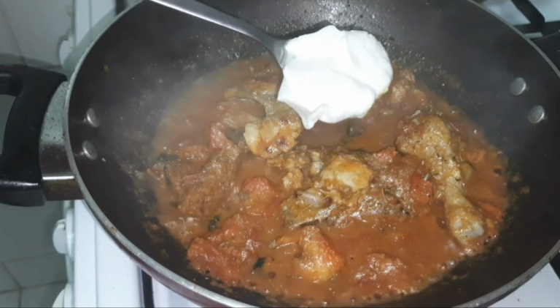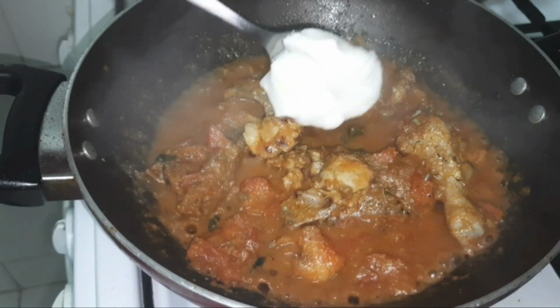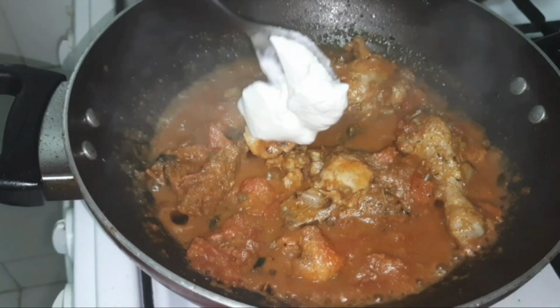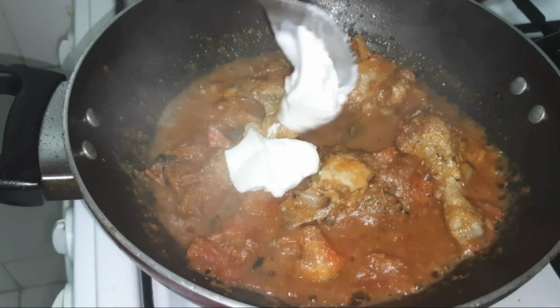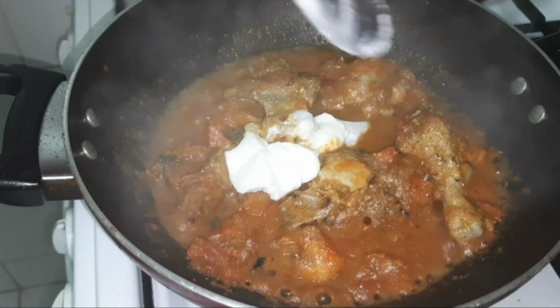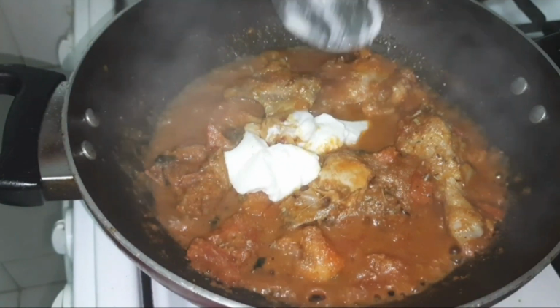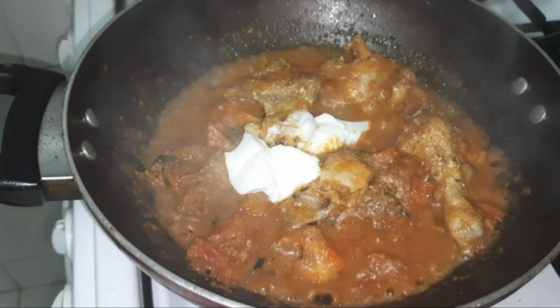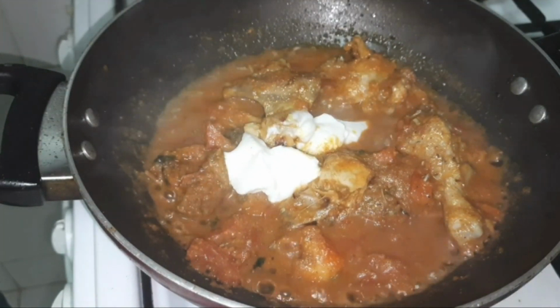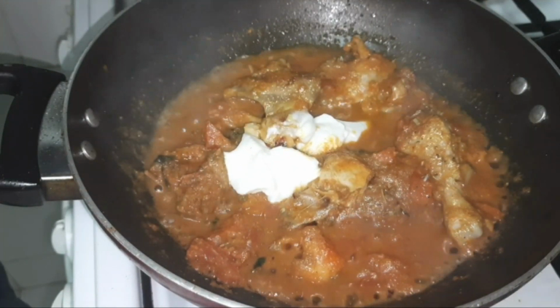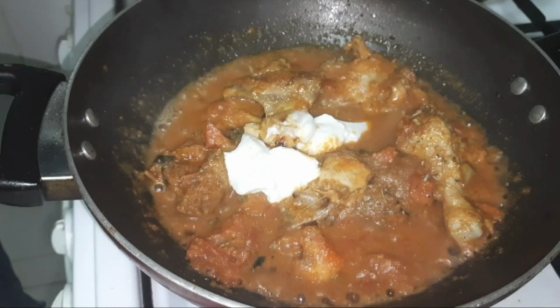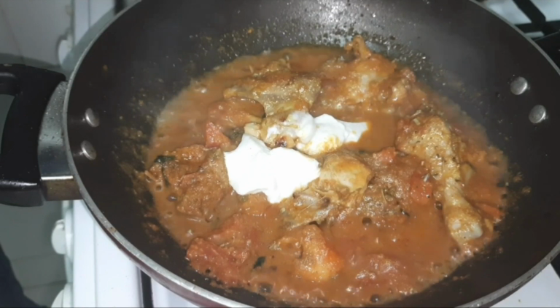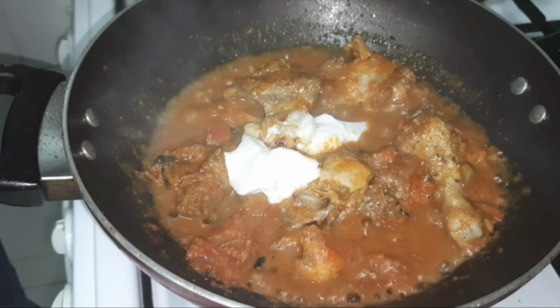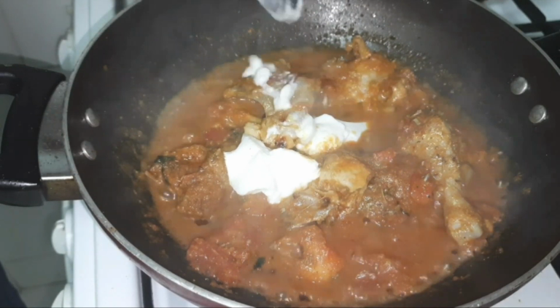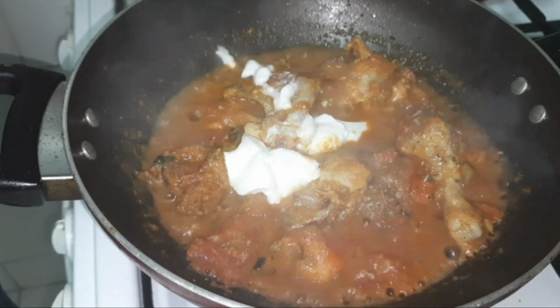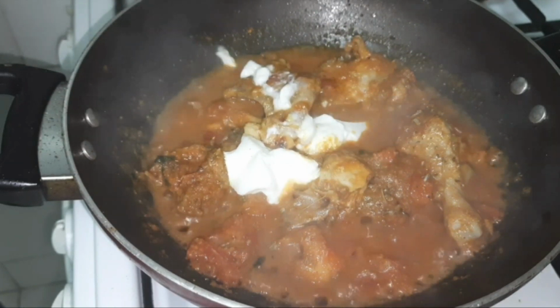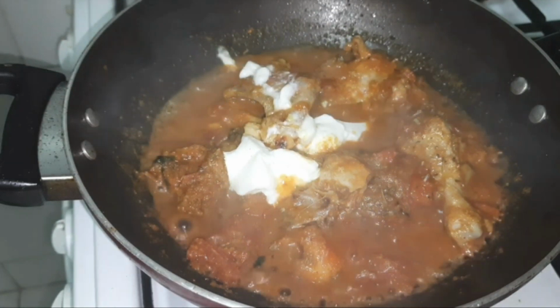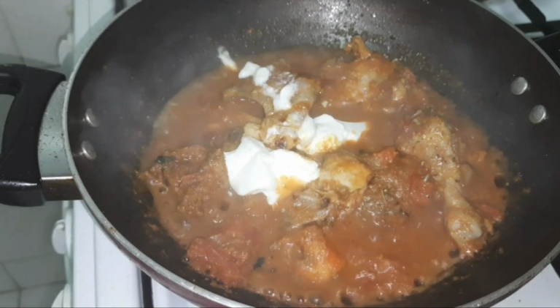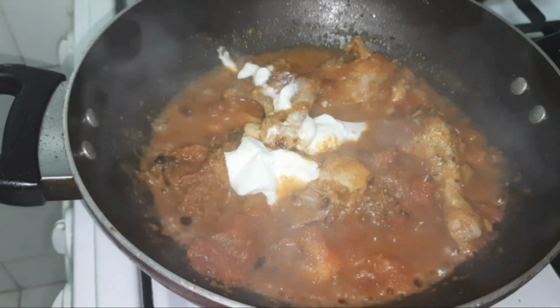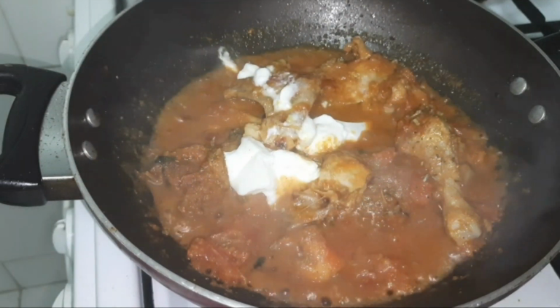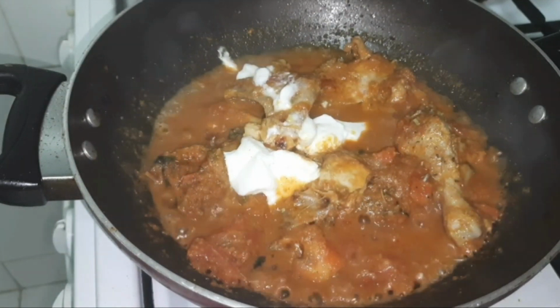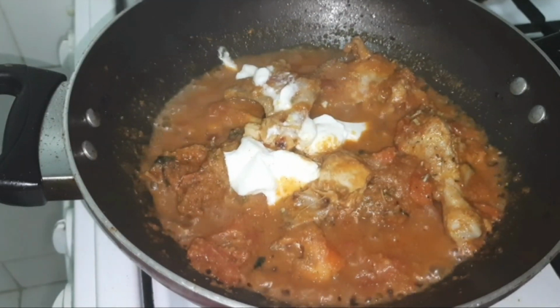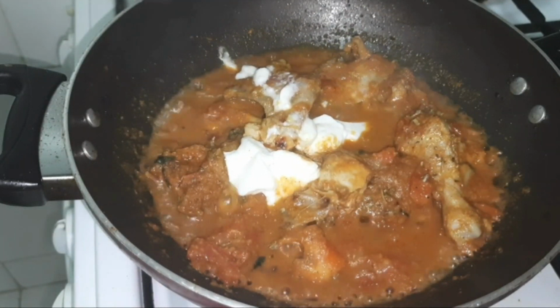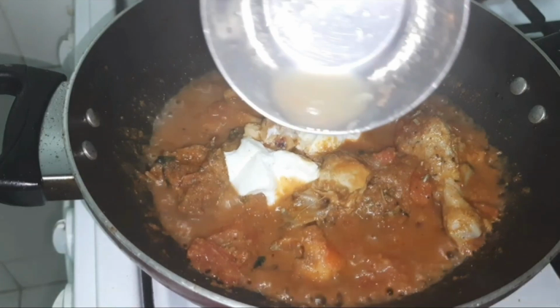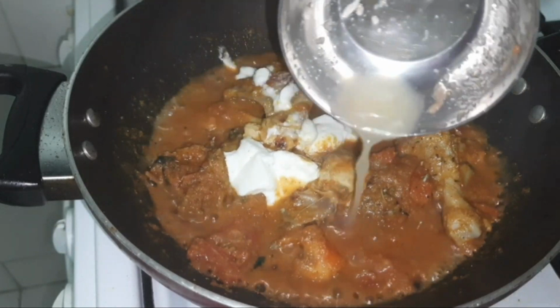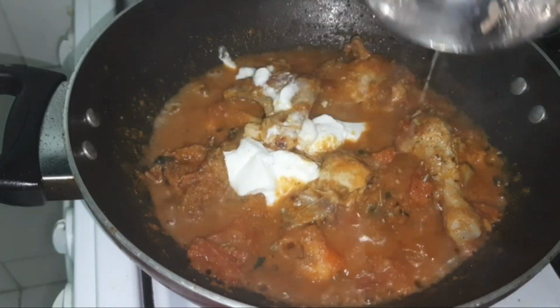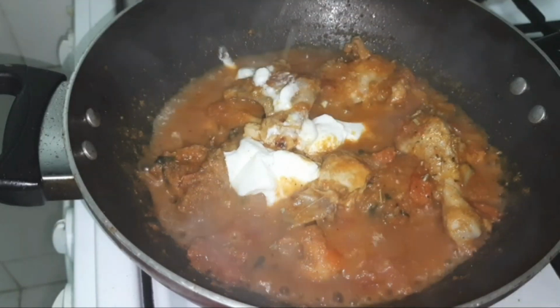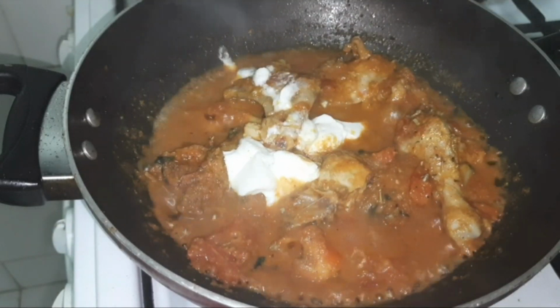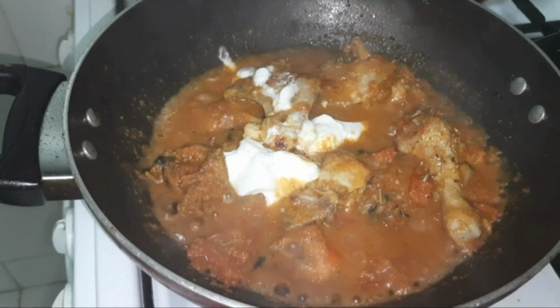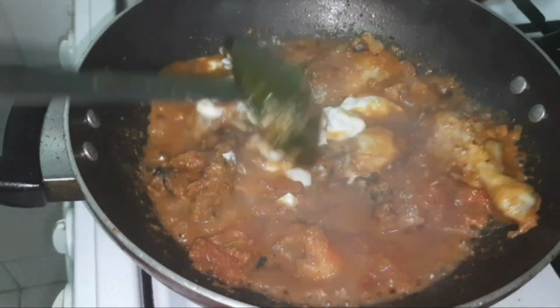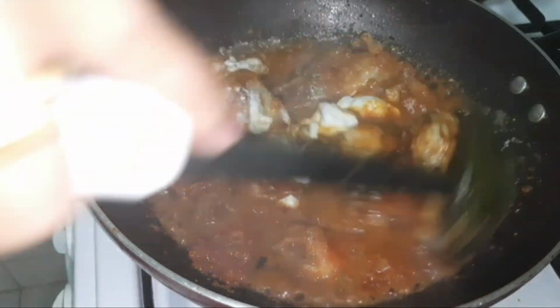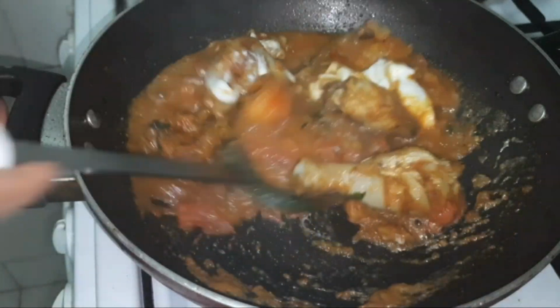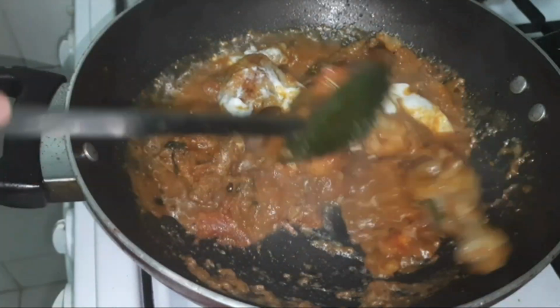Then add the curd and lemon juice. Since curd and lemon juice don't need too much time to cook, just add them and give a good mix.